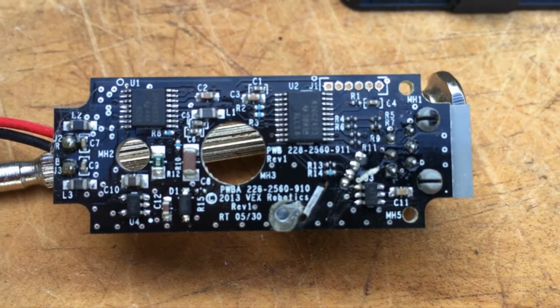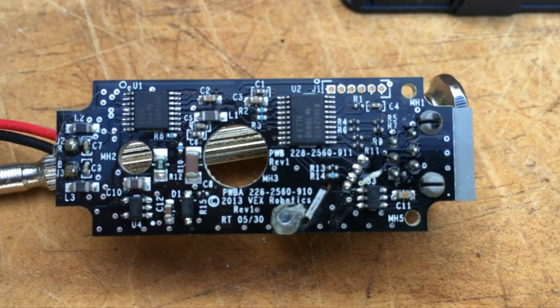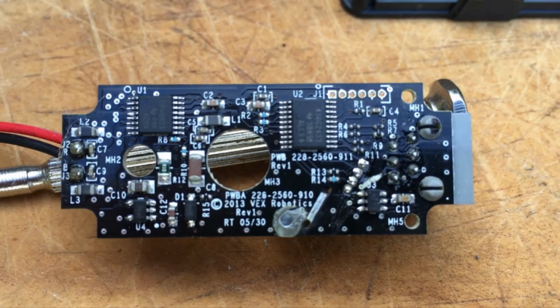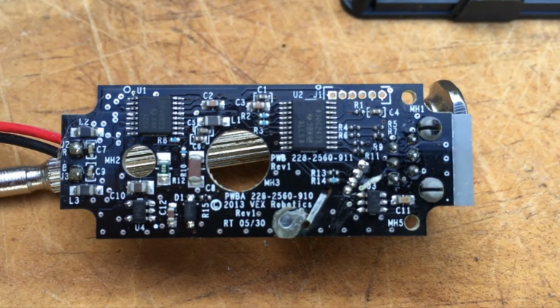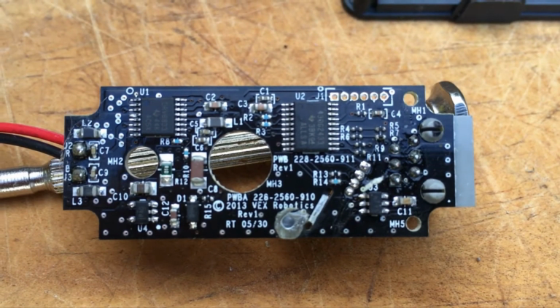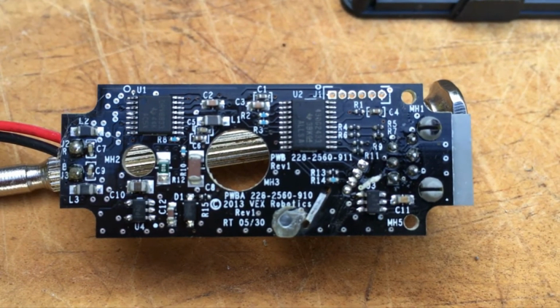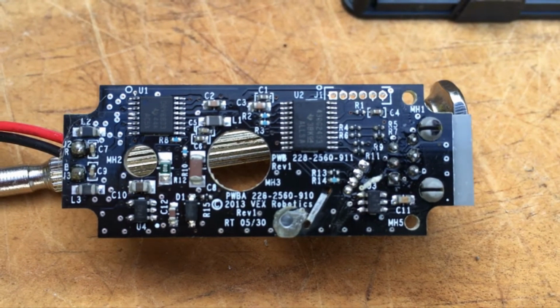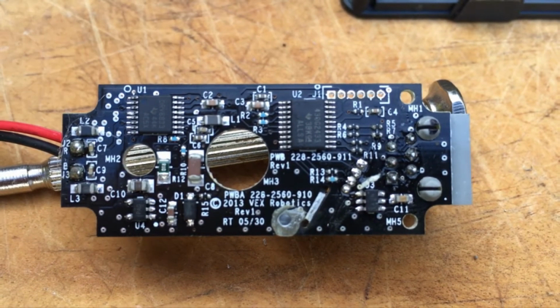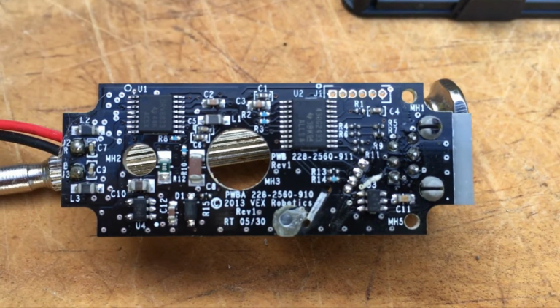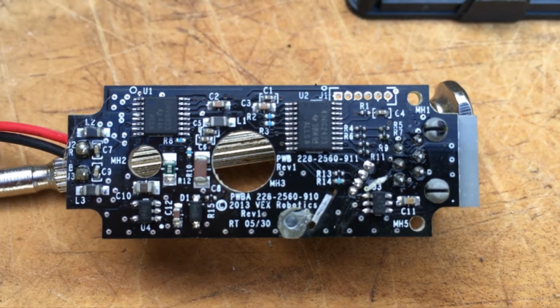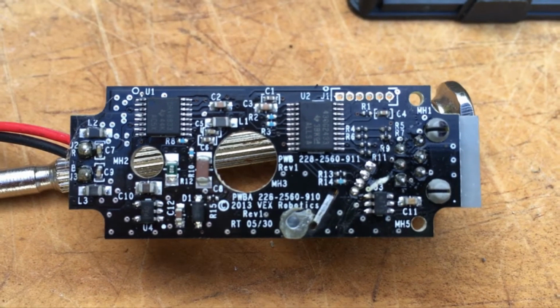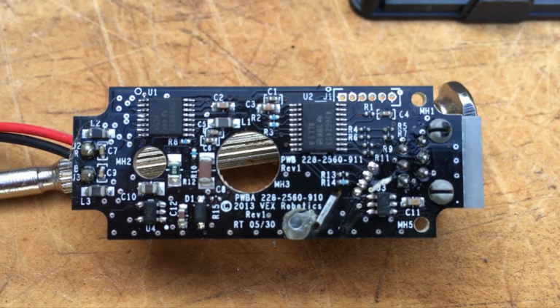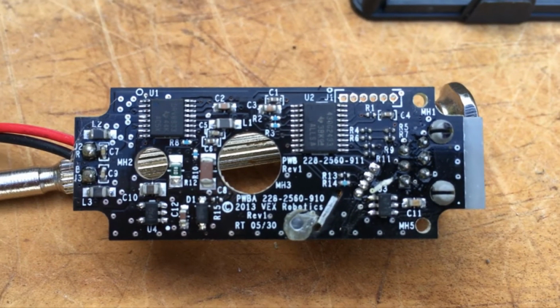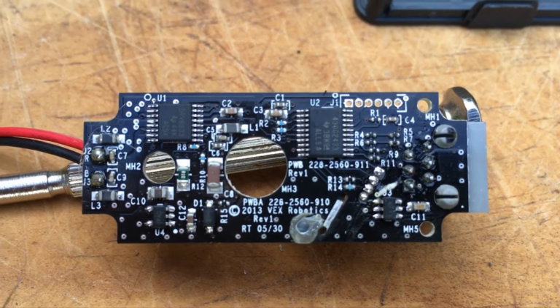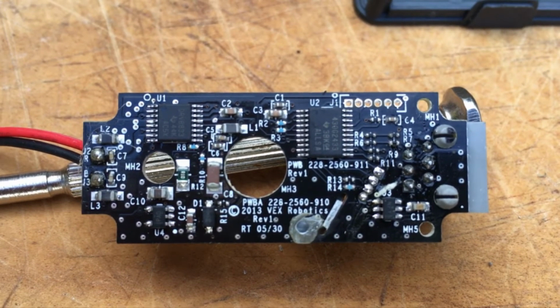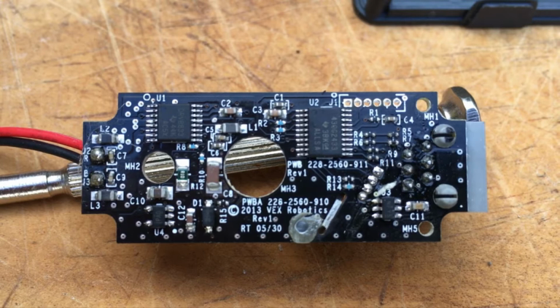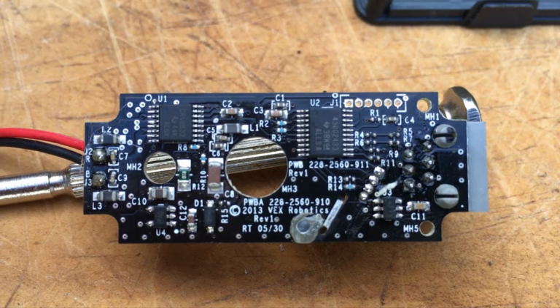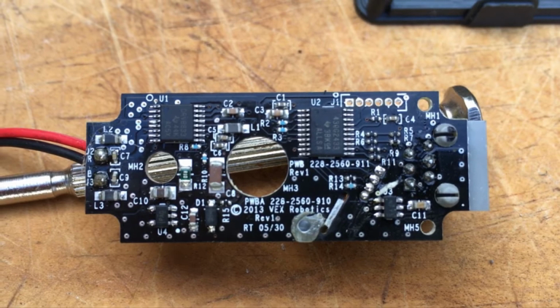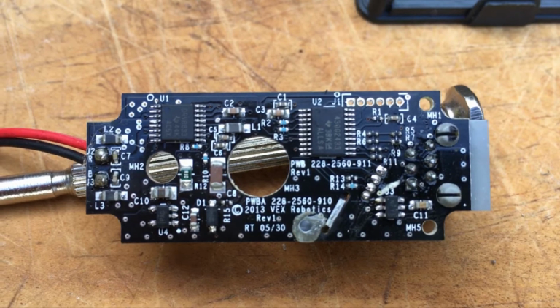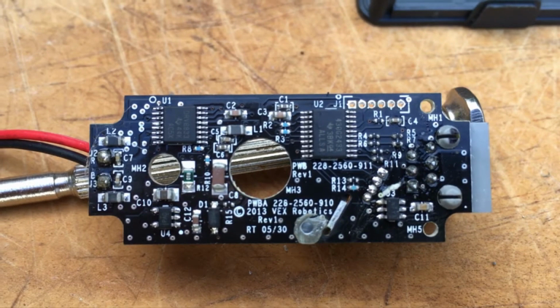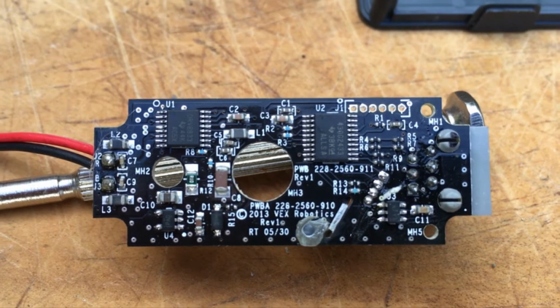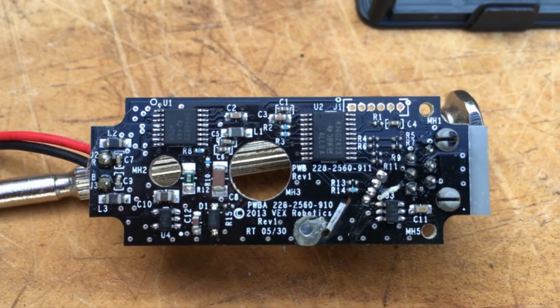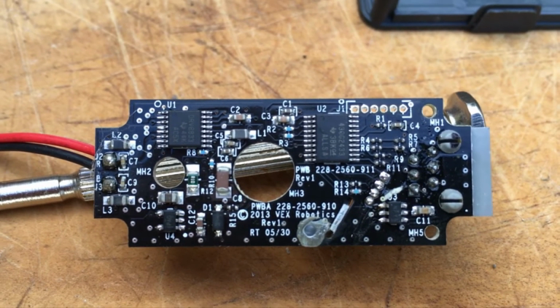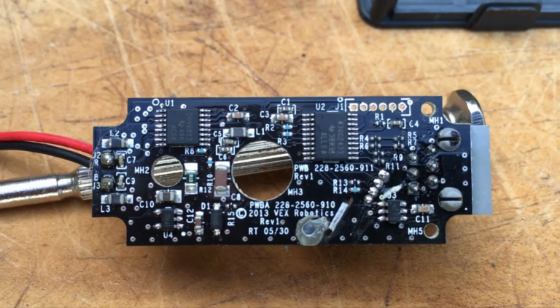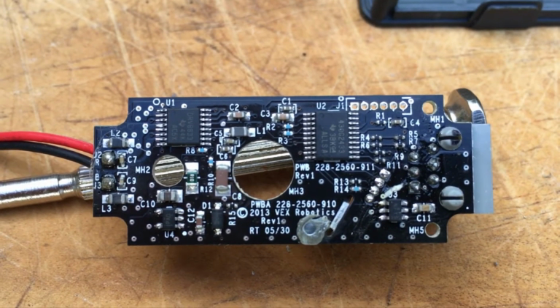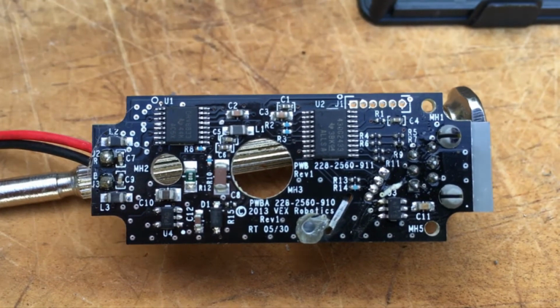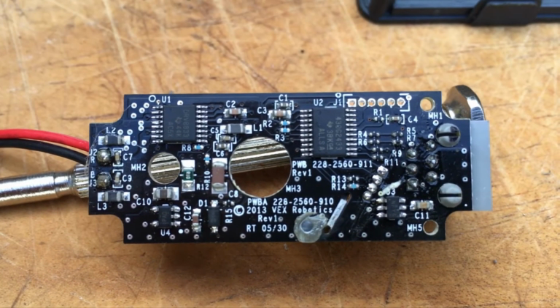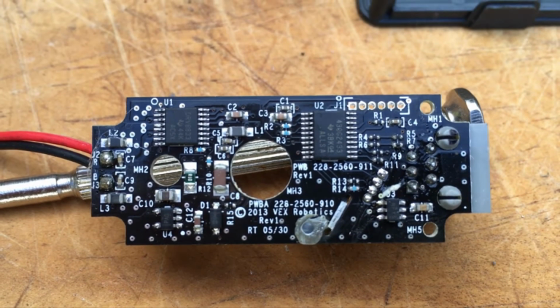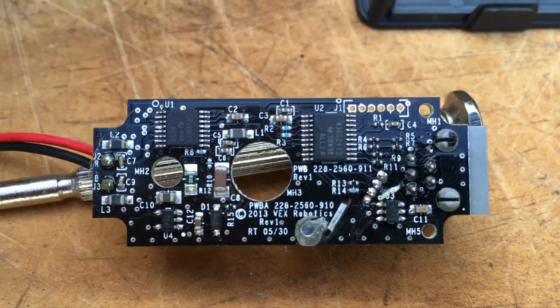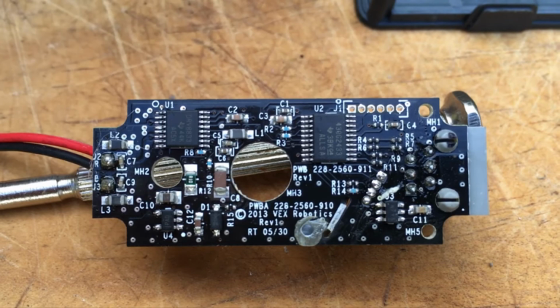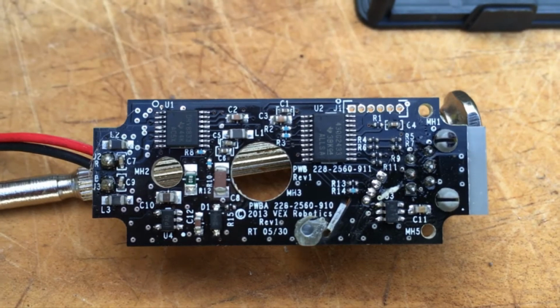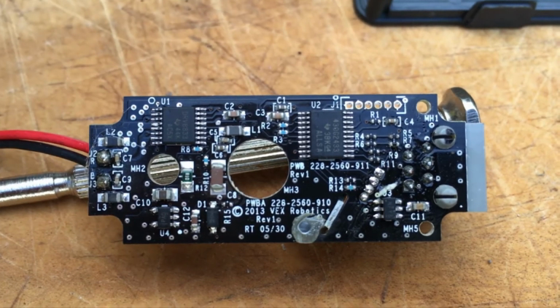So this is all the main electronics of the motor — this is like its brain. It's got the positioning, it's got the constant current, it's got the torque. This is pretty much what makes the motor a smart motor.